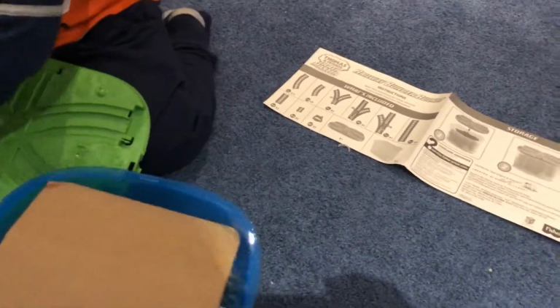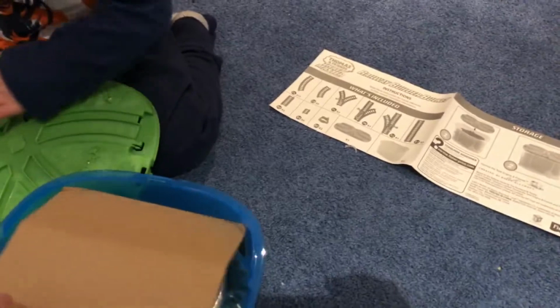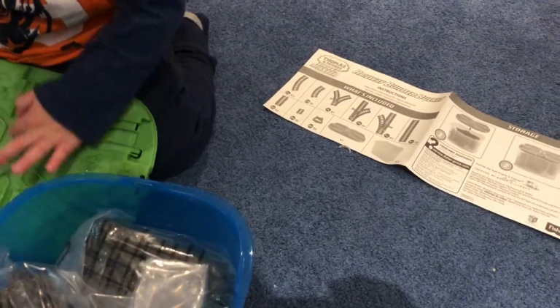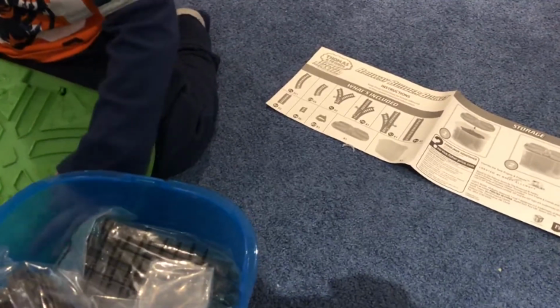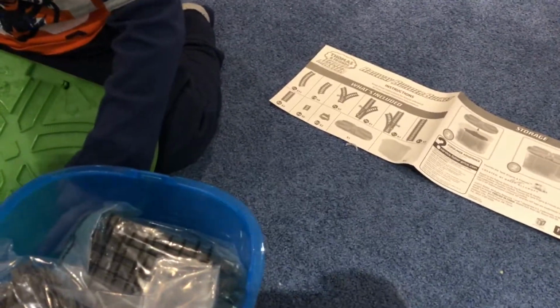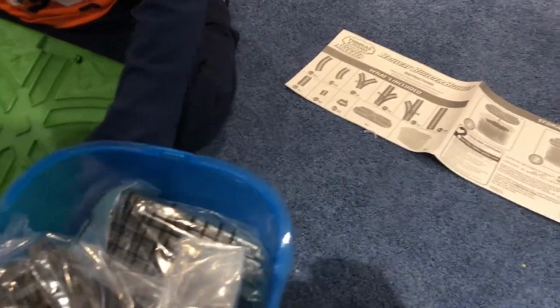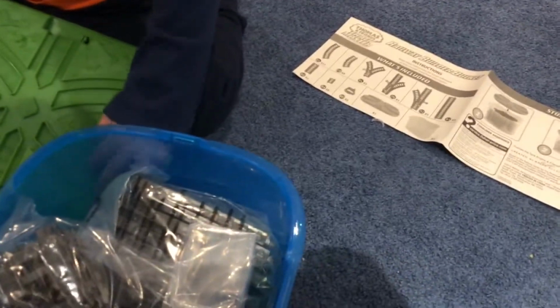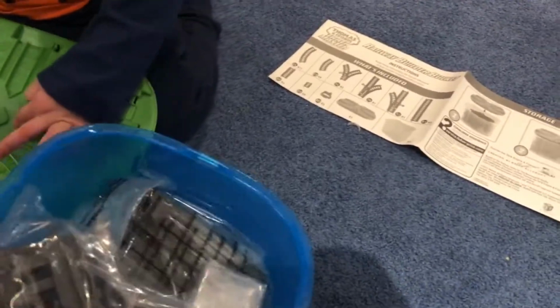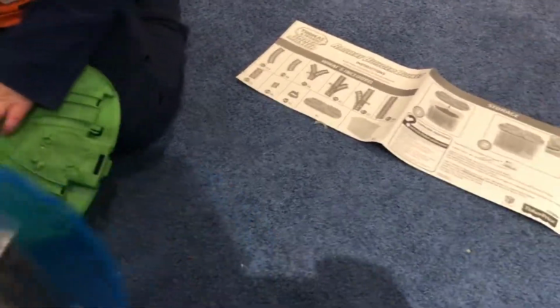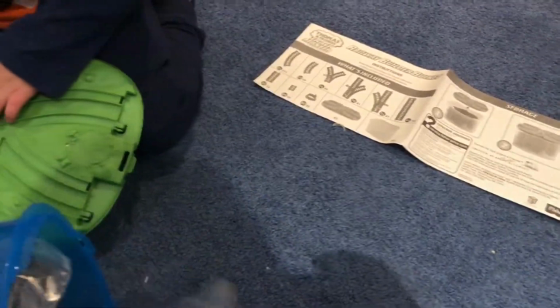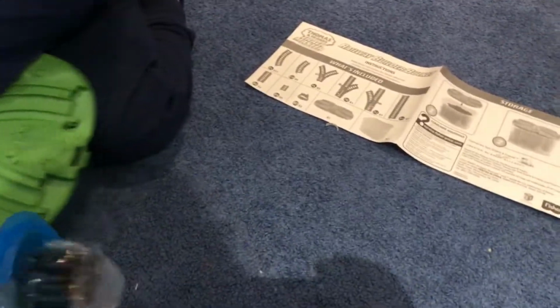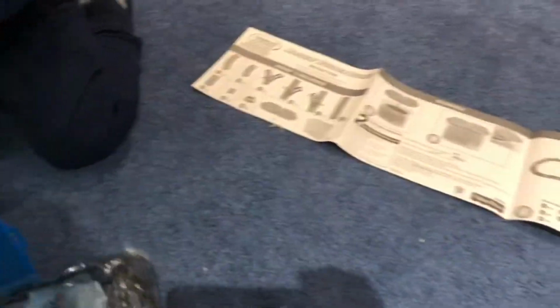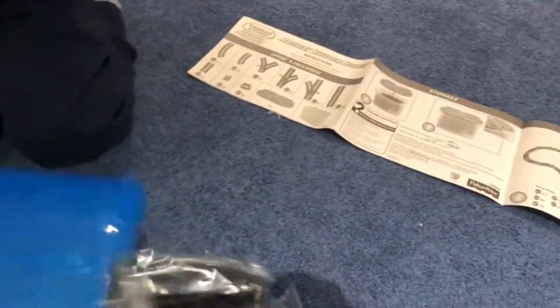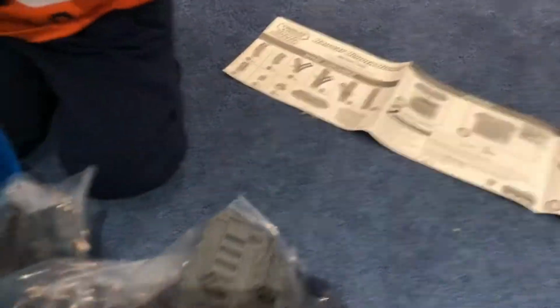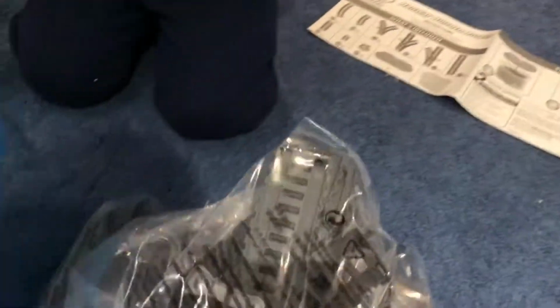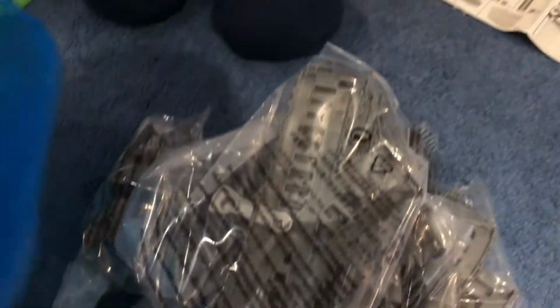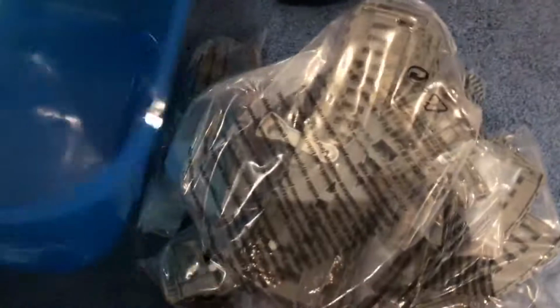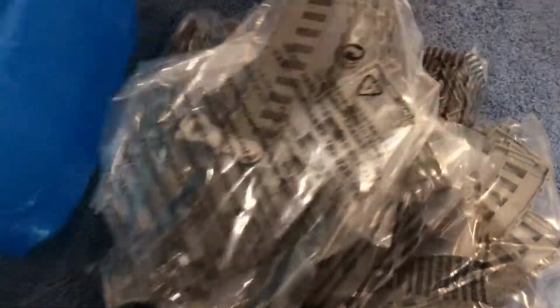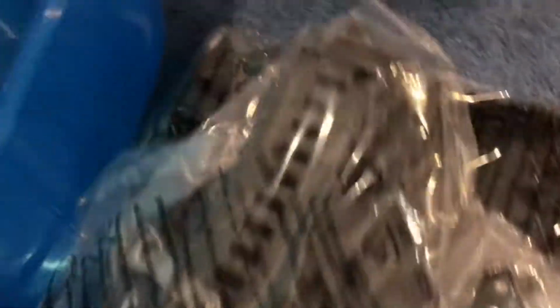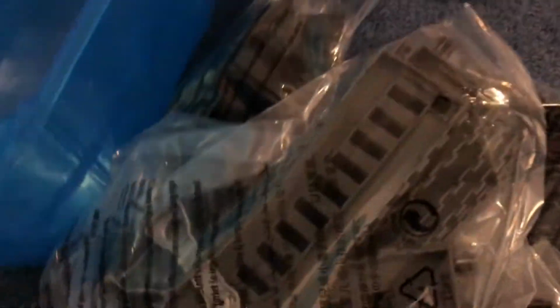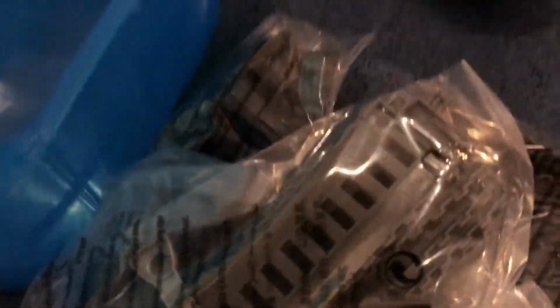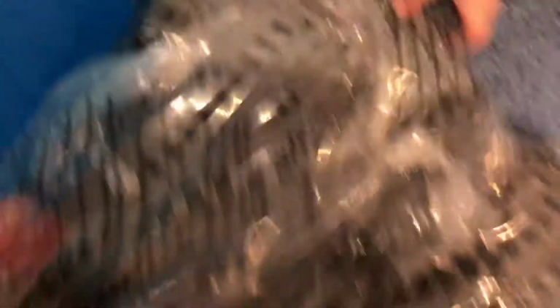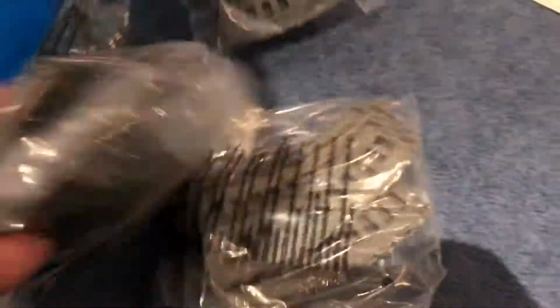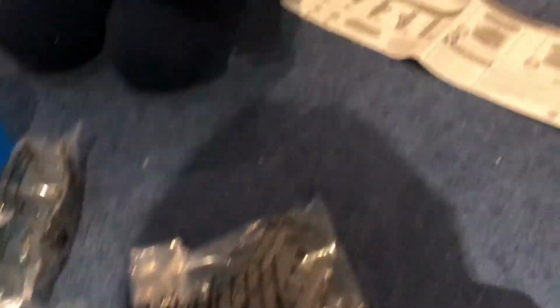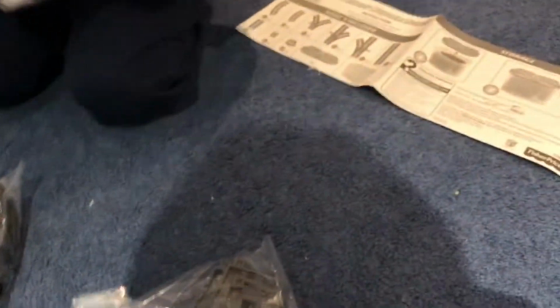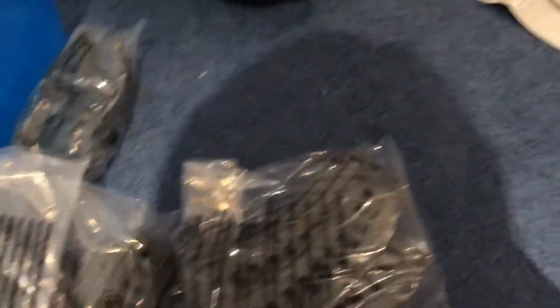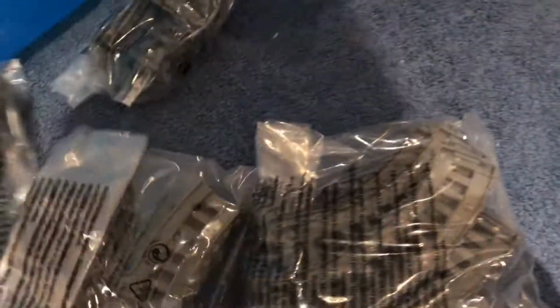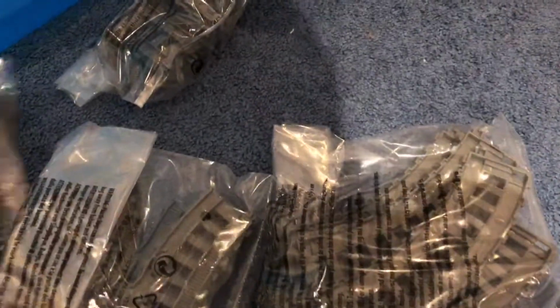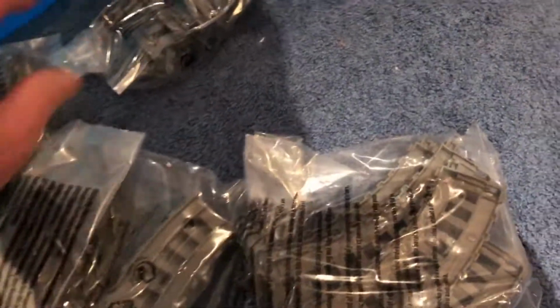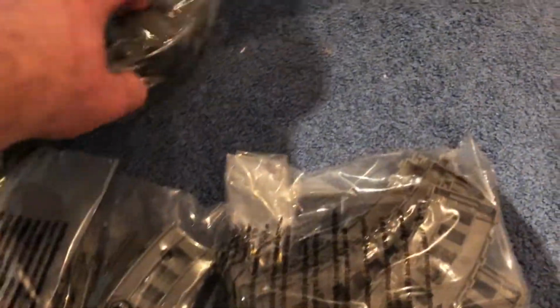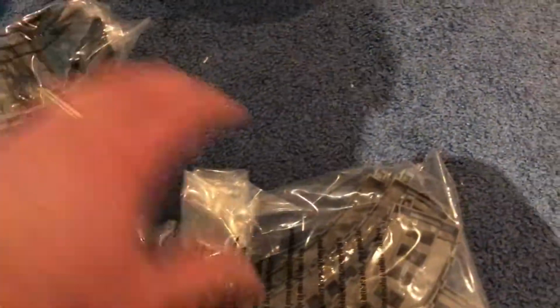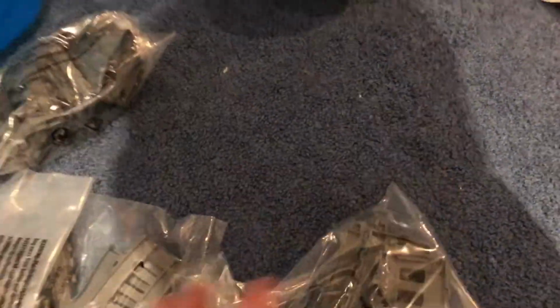It's not a box — it's a bucket of Track Master track. Let's see what we got inside.